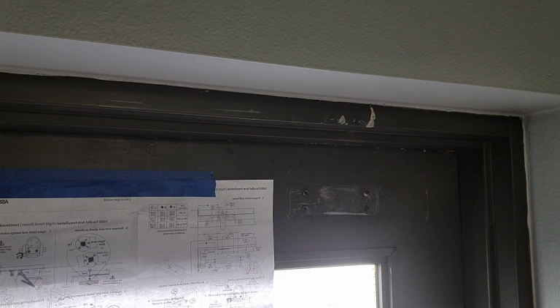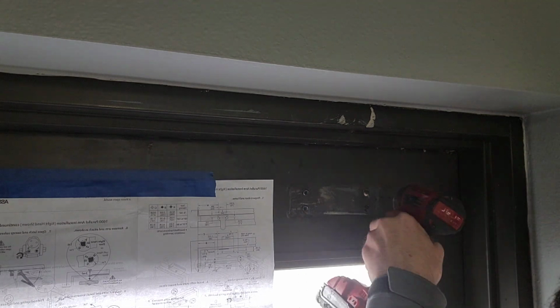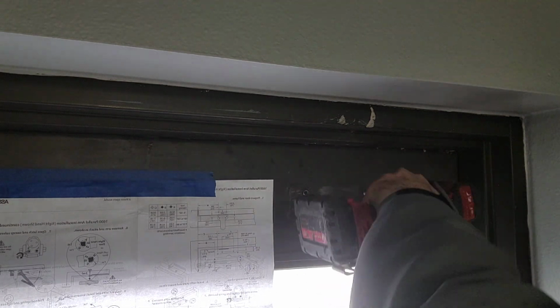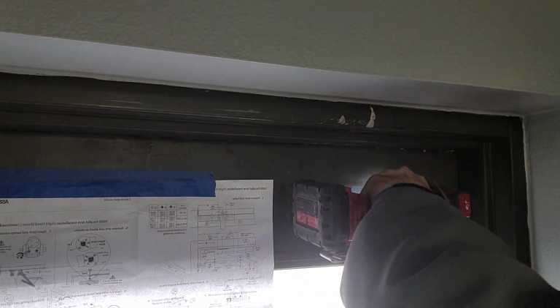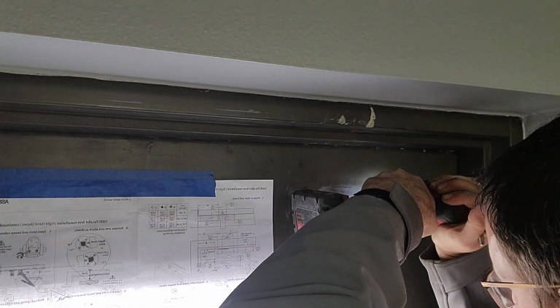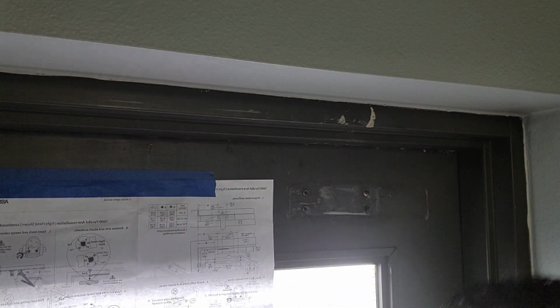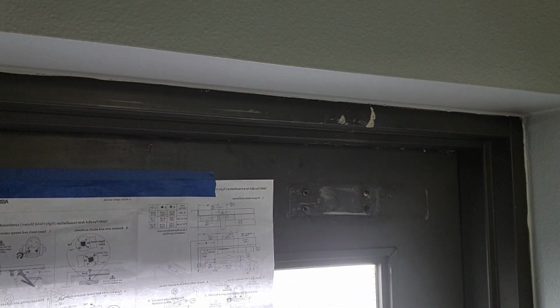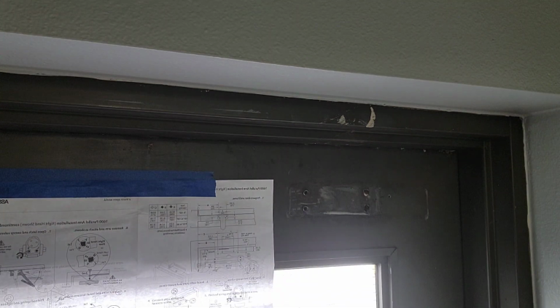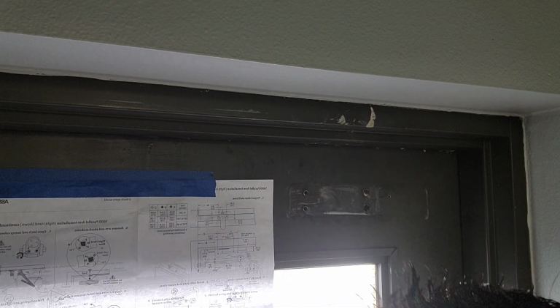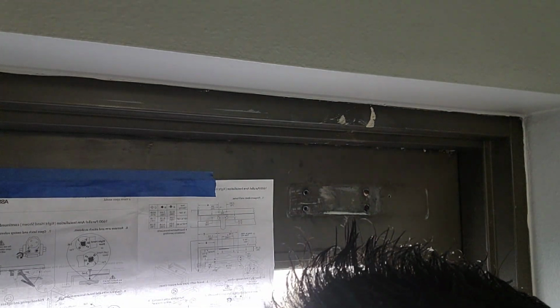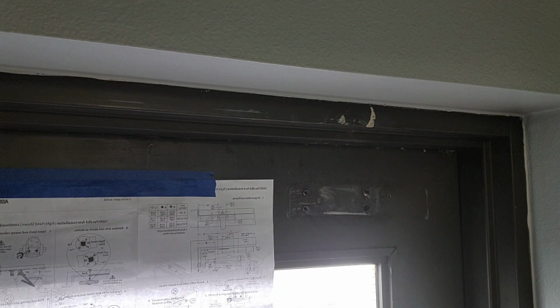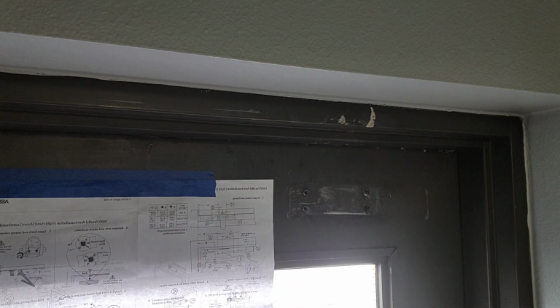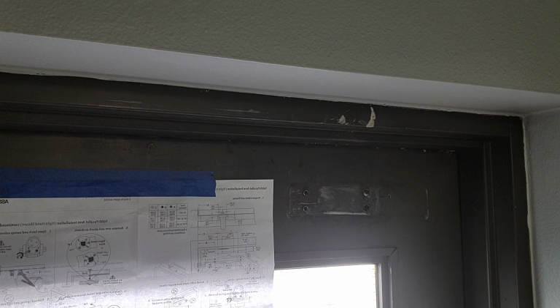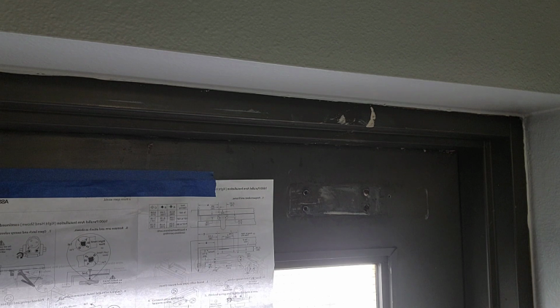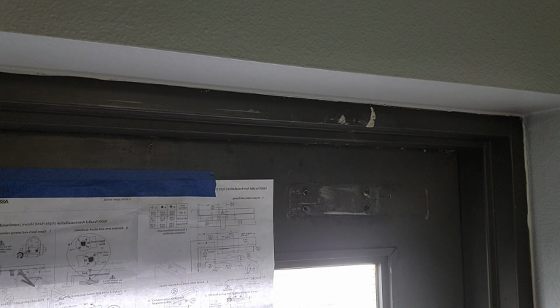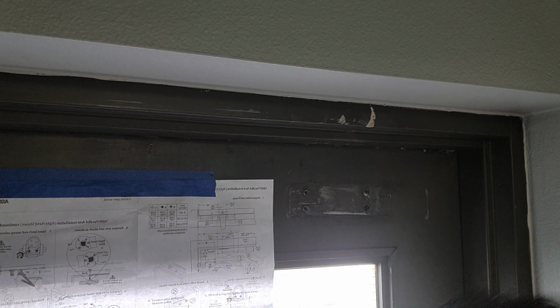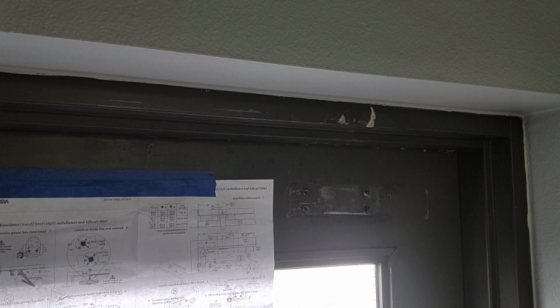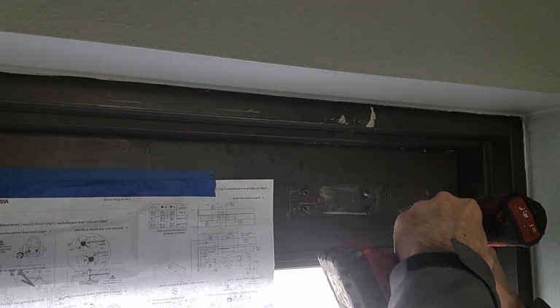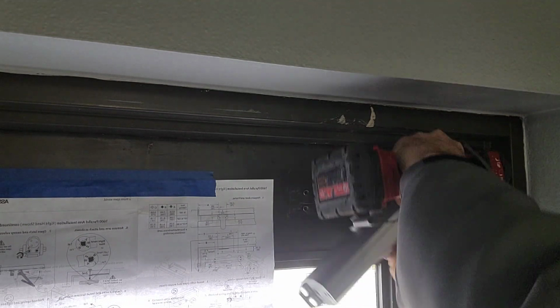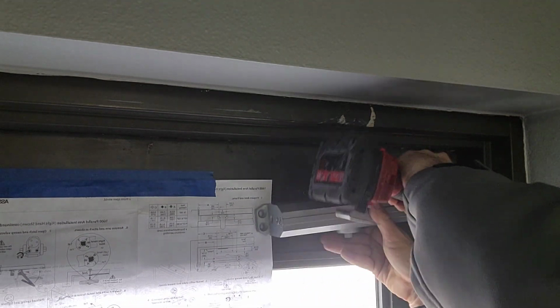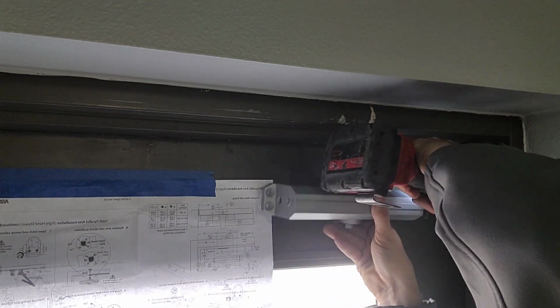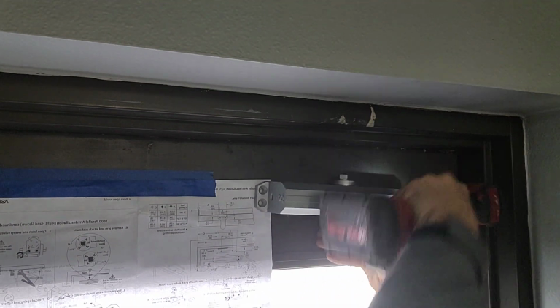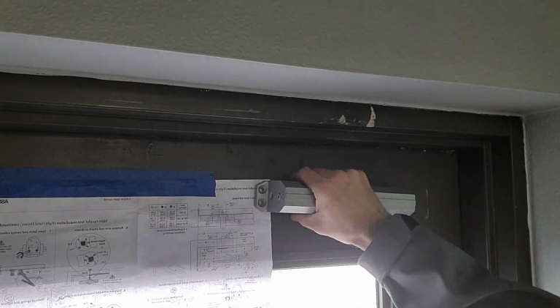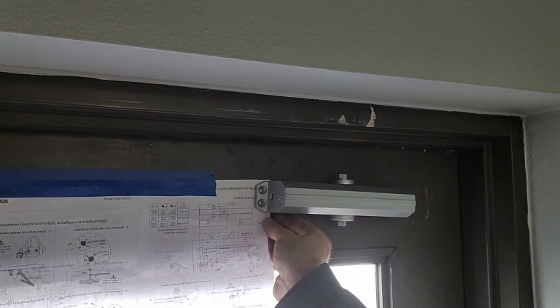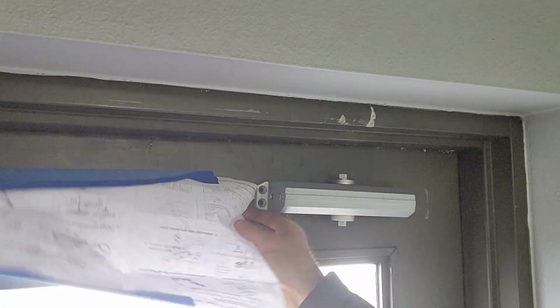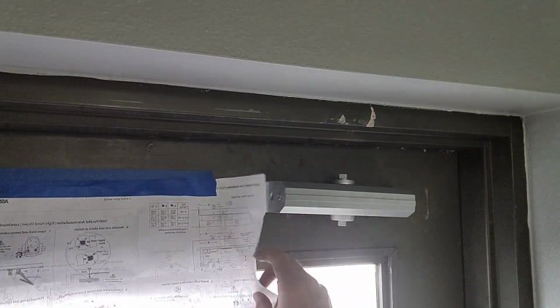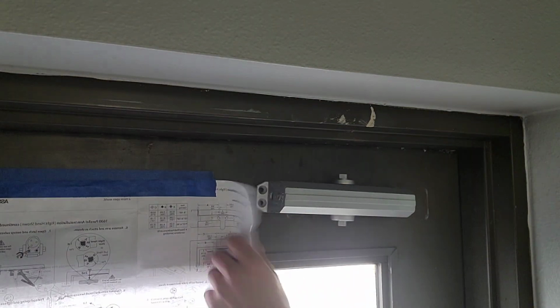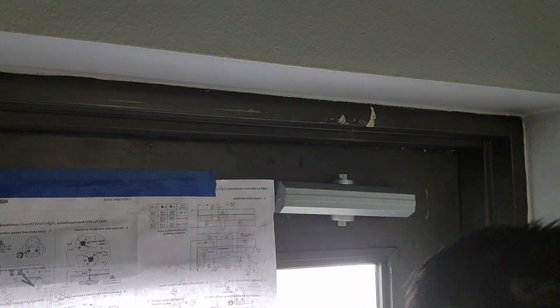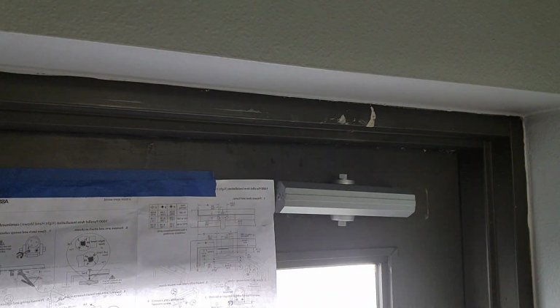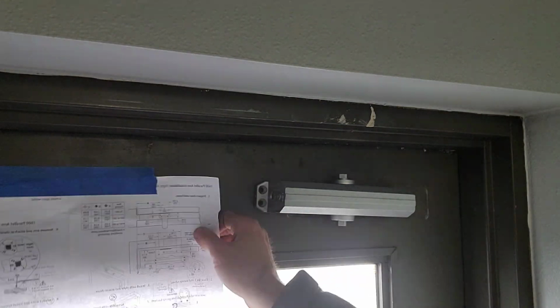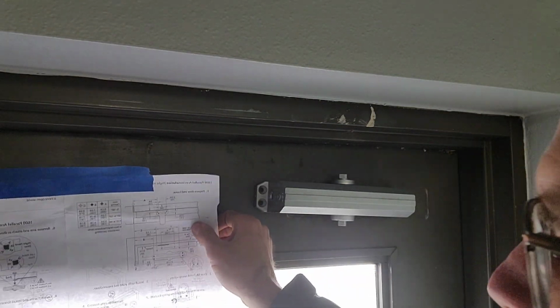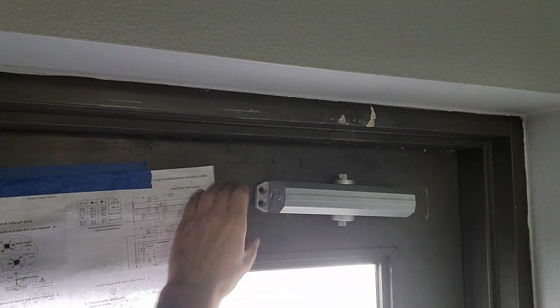Right now we have the instructions taped up on the door, as it's more convenient this way. You don't need to have a second set of hands if you tape those instructions up there. It will give you specific measurements of where your first hole goes.